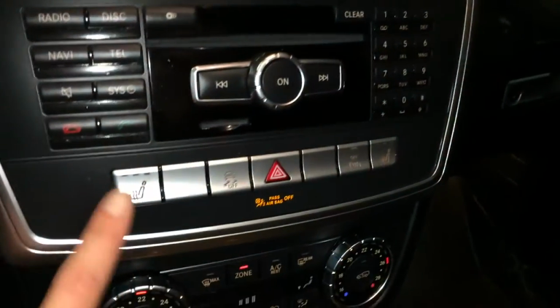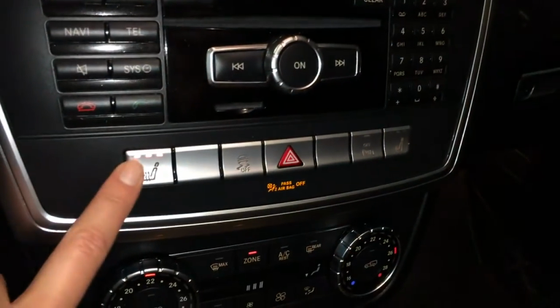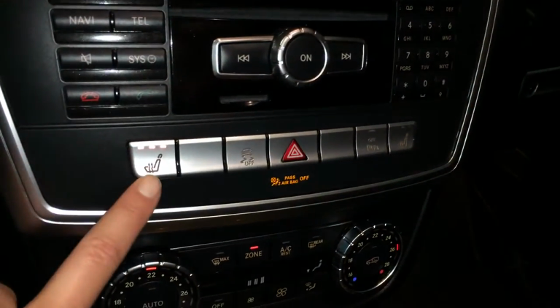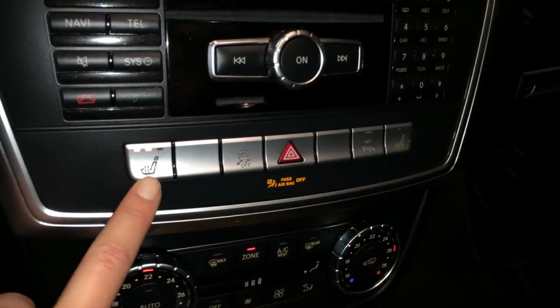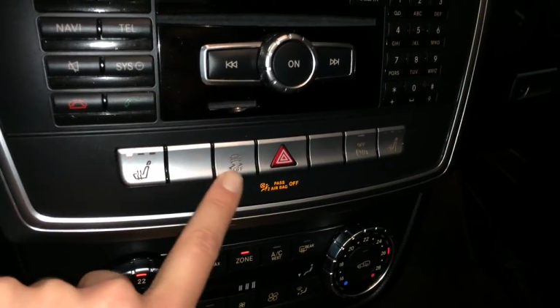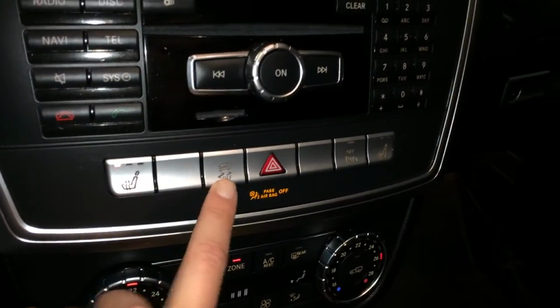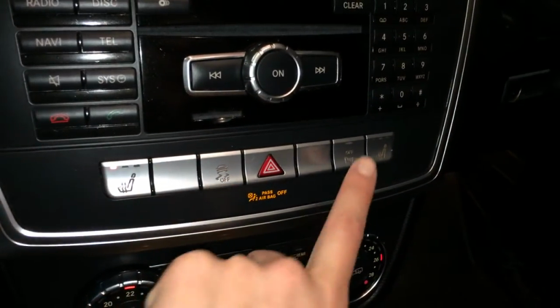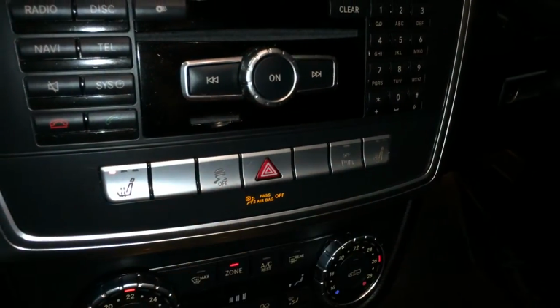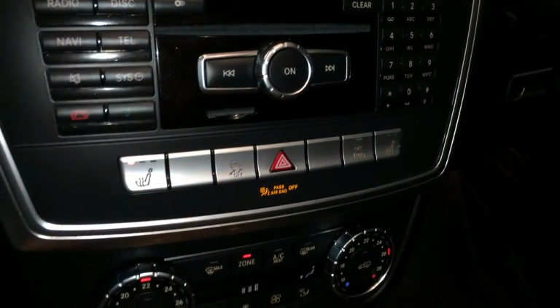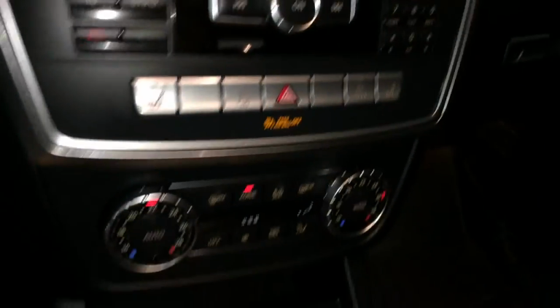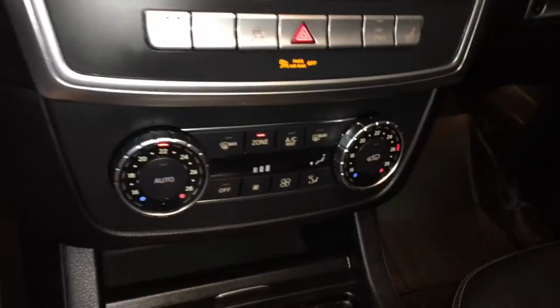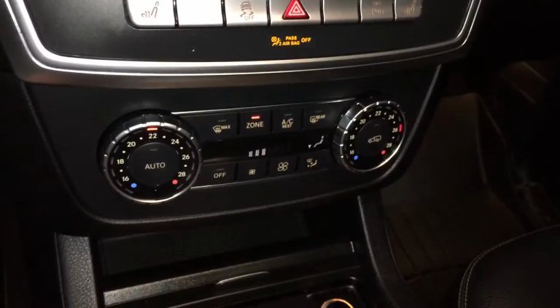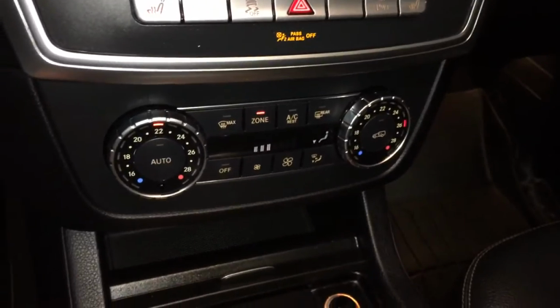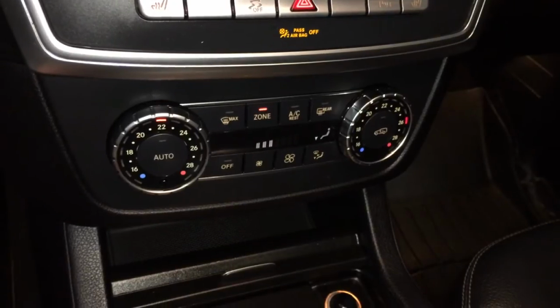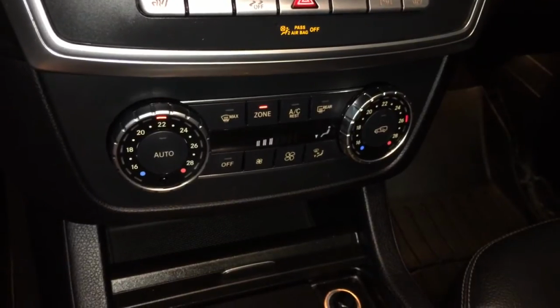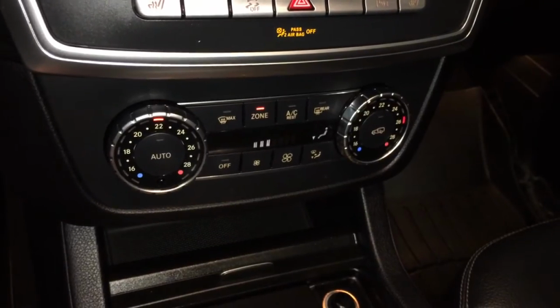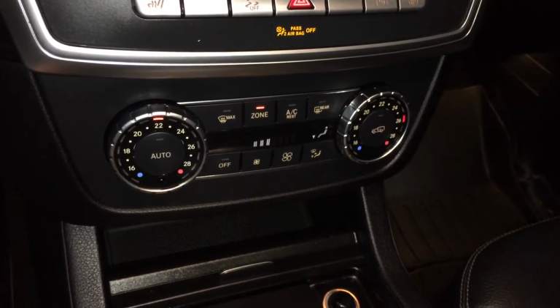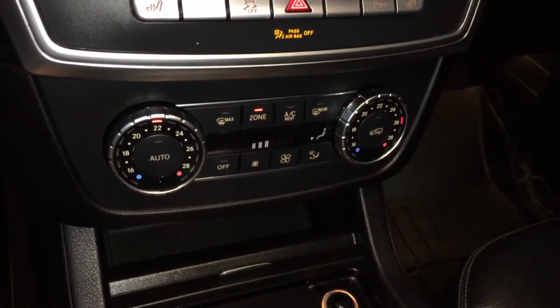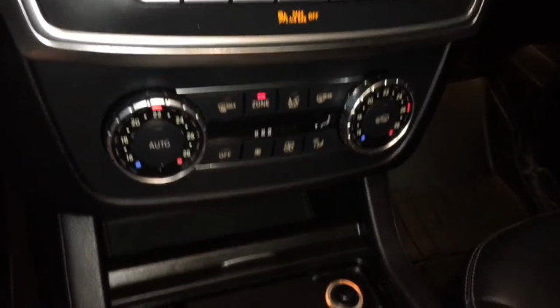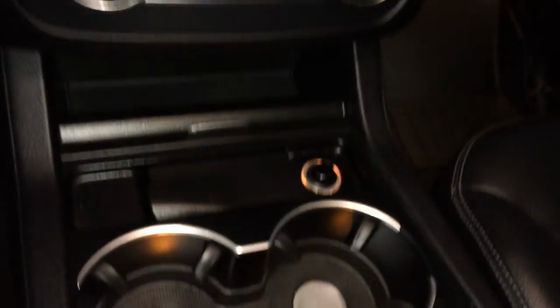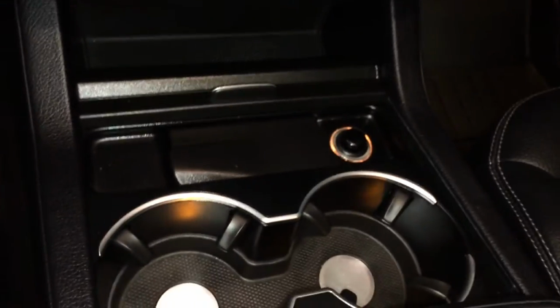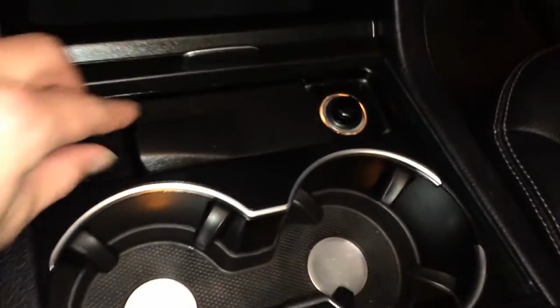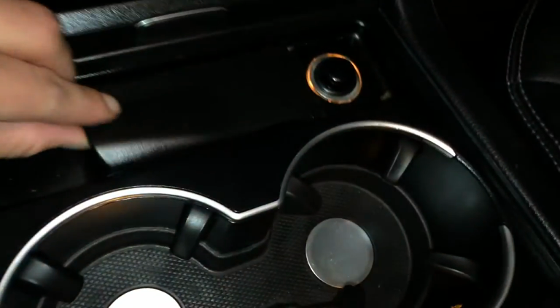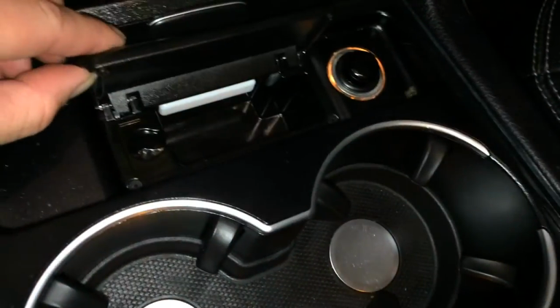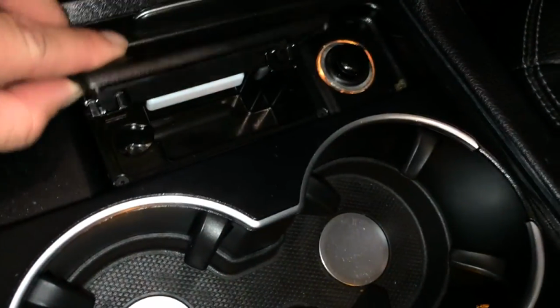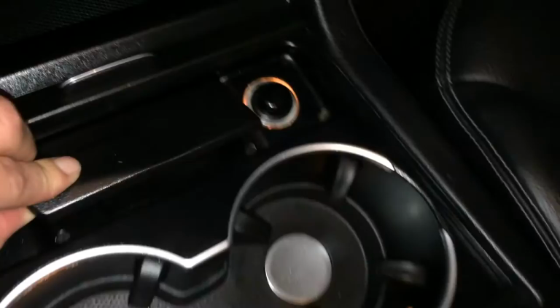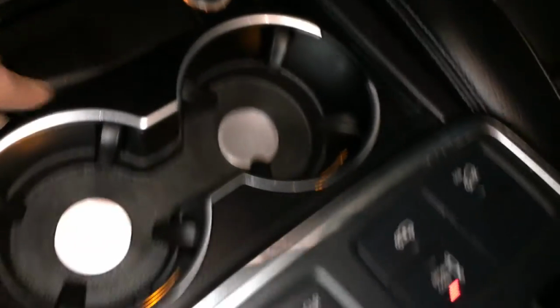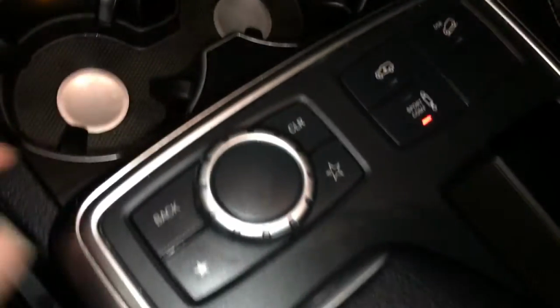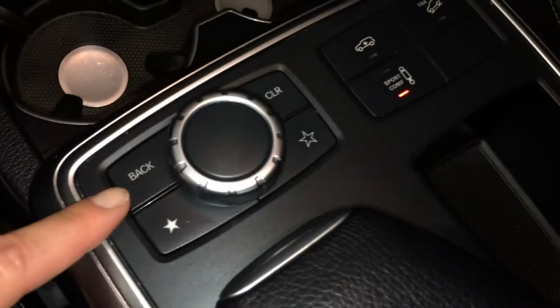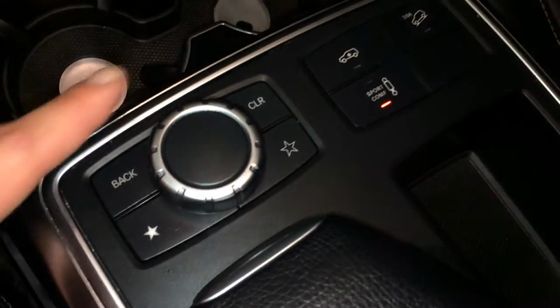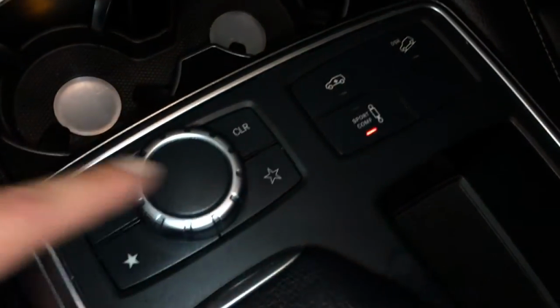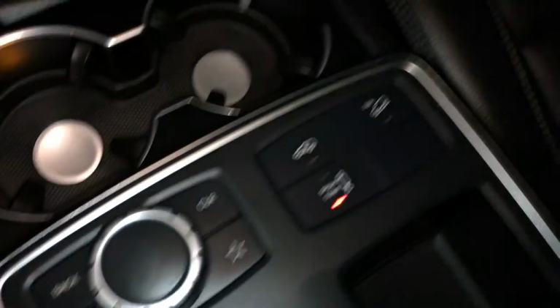Heated front seats with three settings, traction control, turning on and off the park assist, dual zone climate control, AC, front and rear defrost, removable ashtray, and this is what you use to control the display screen.